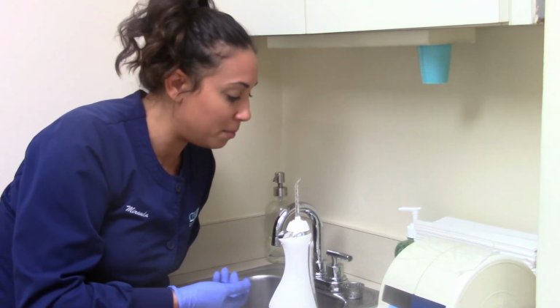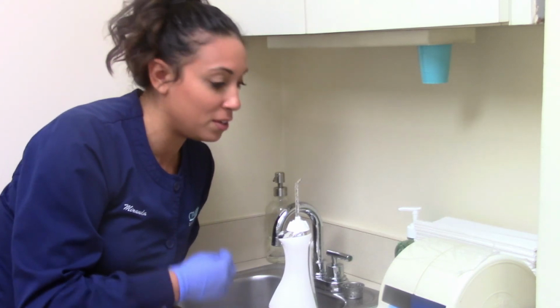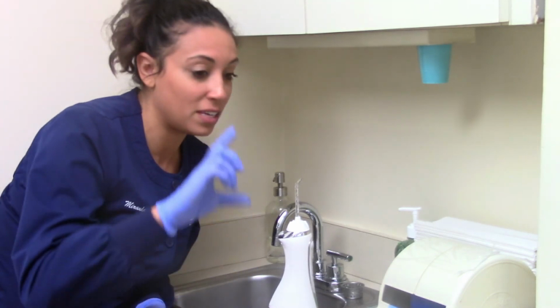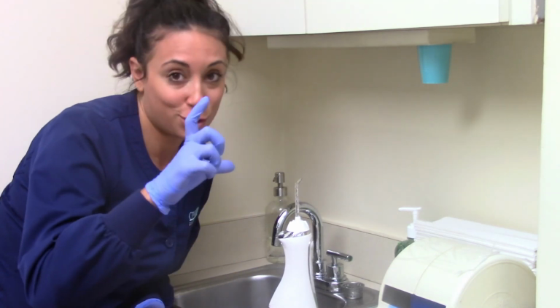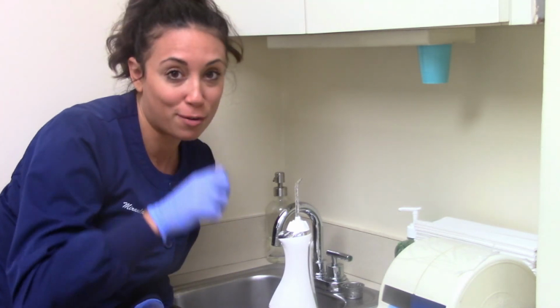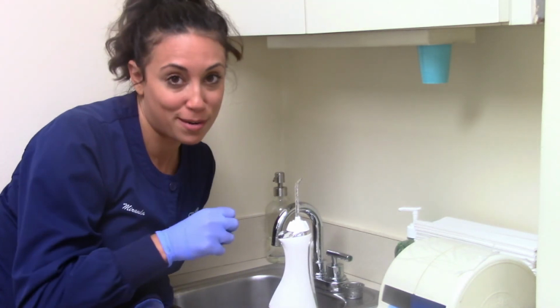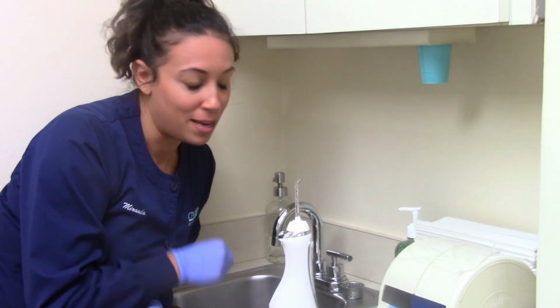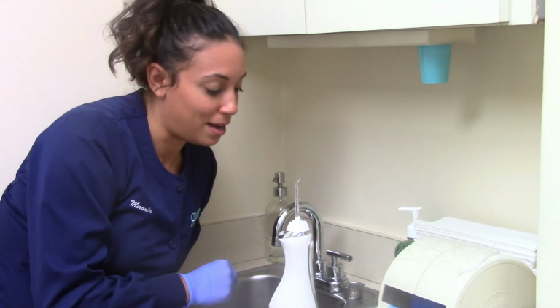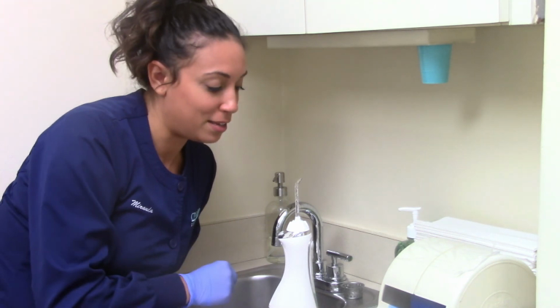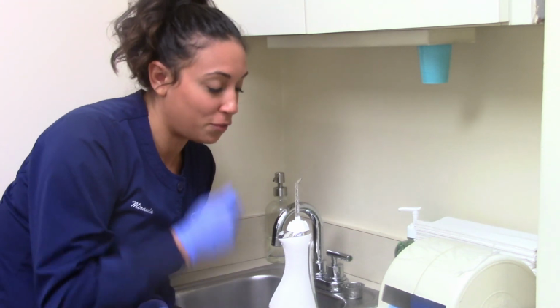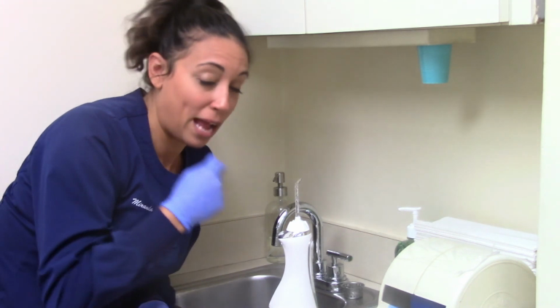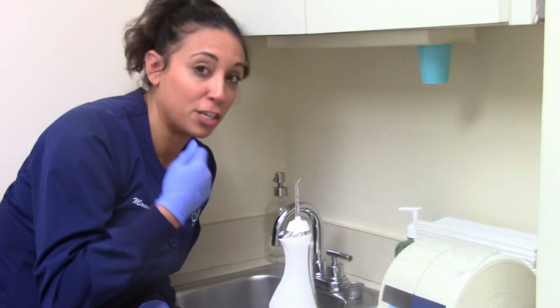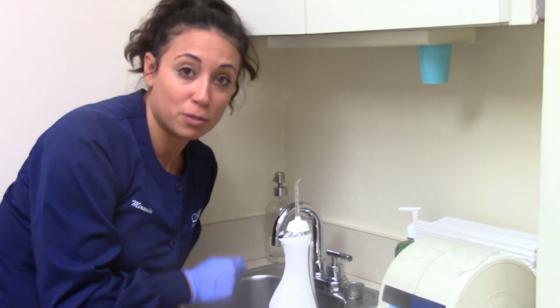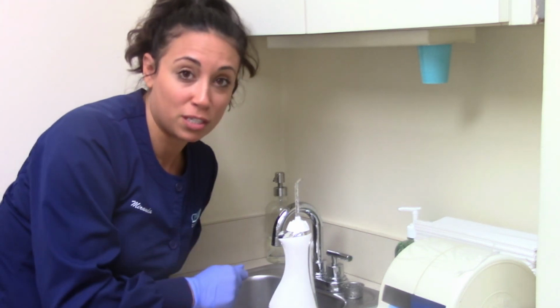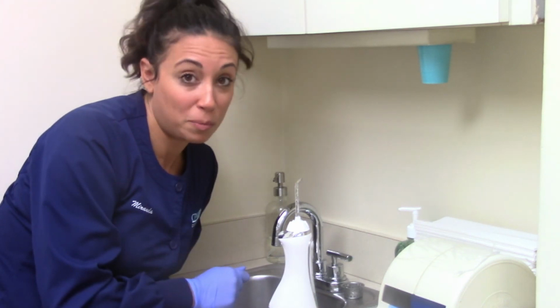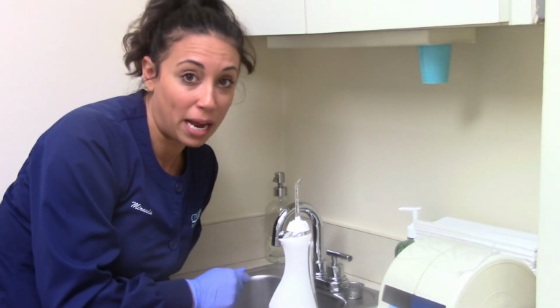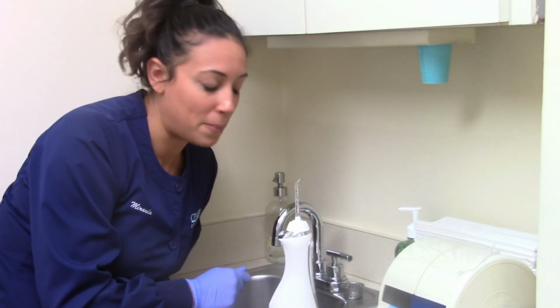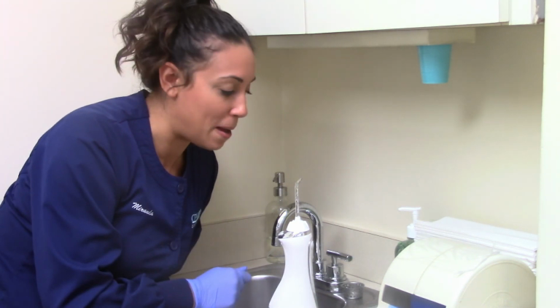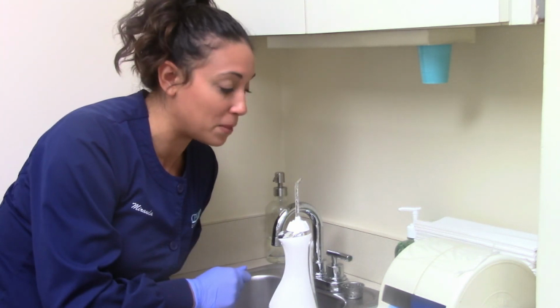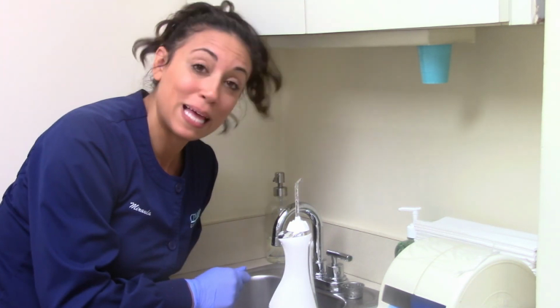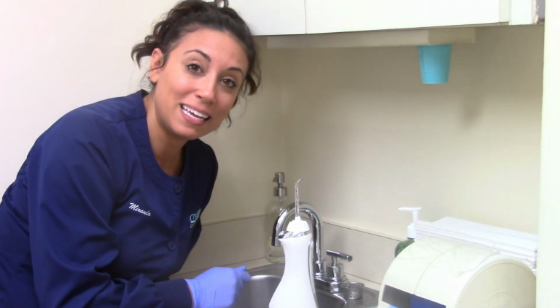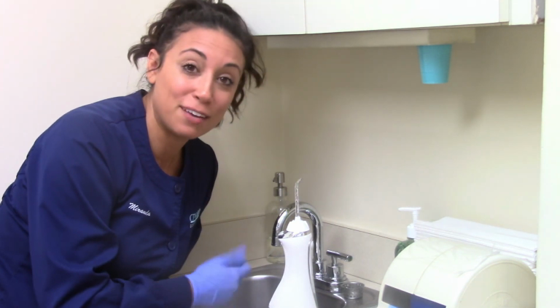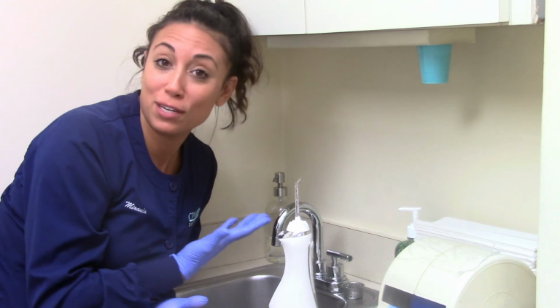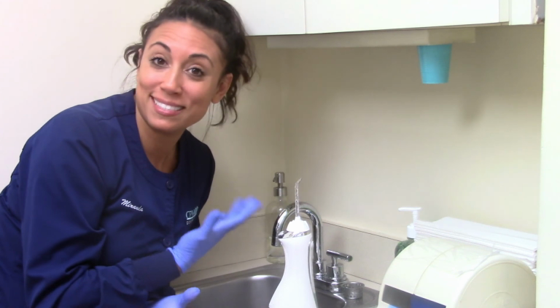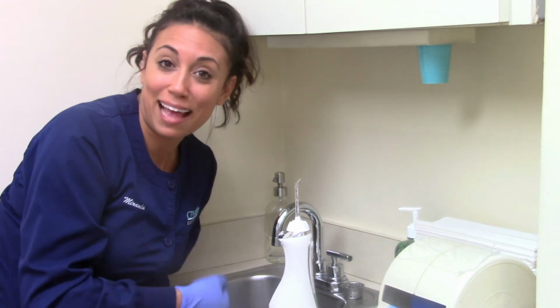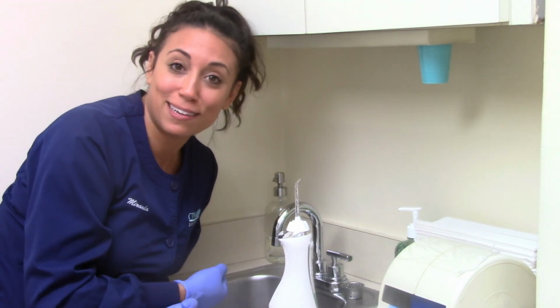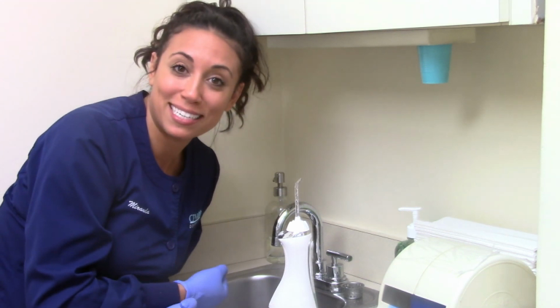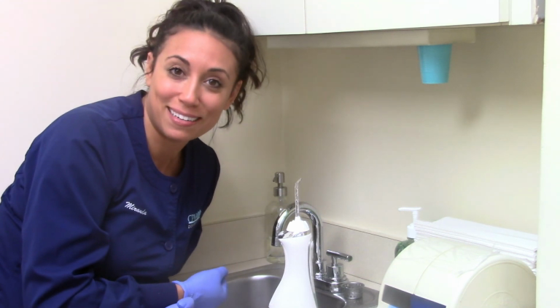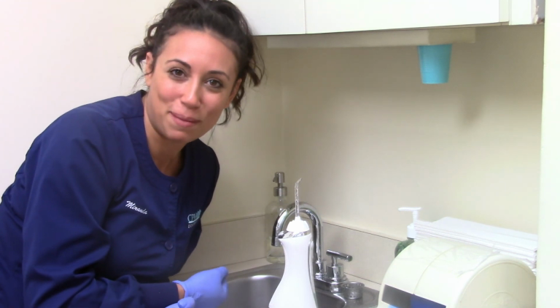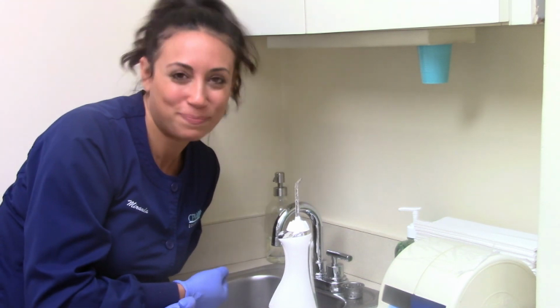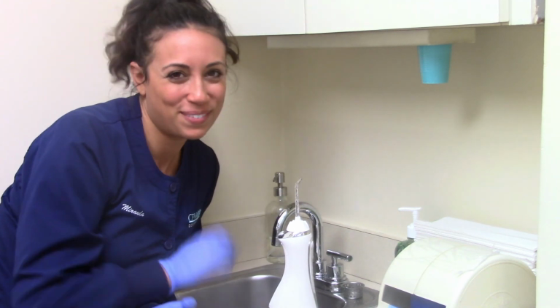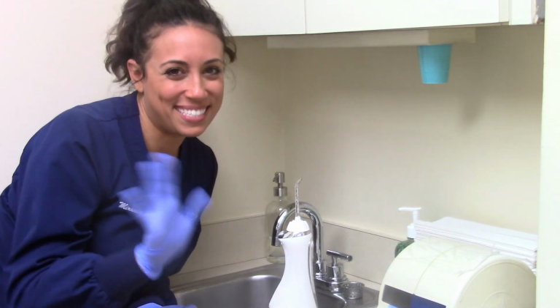If you can even get a little shower mirror for accurate precision, that would be great. Good luck, and if you have any questions, ask your hygienist here at CPW. We'll see you soon.